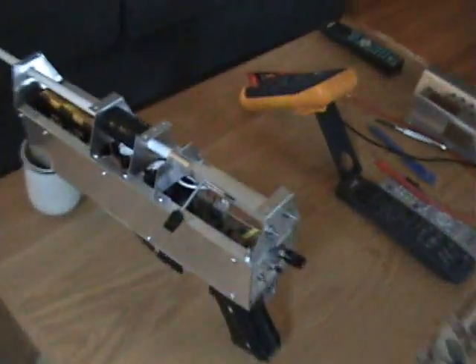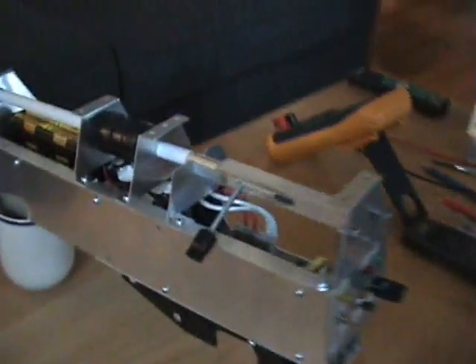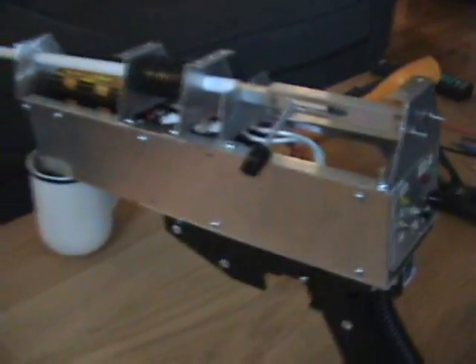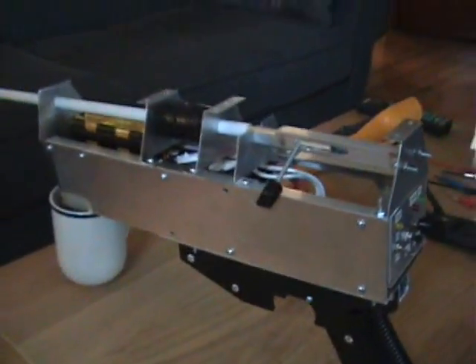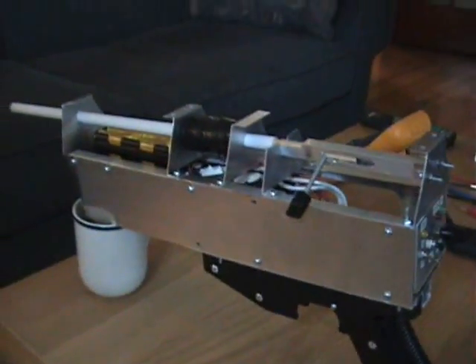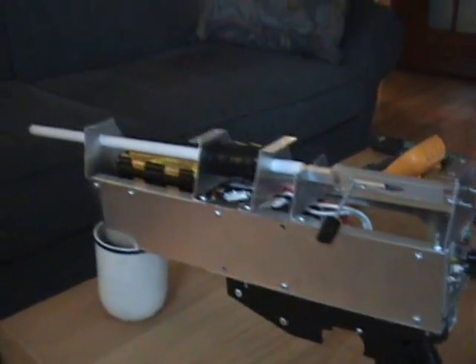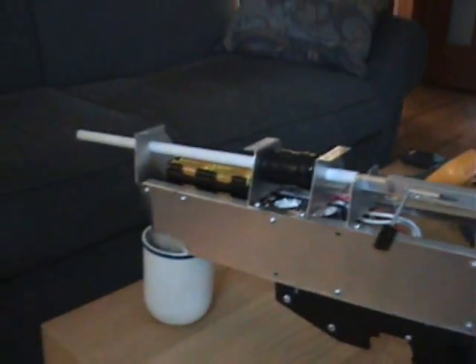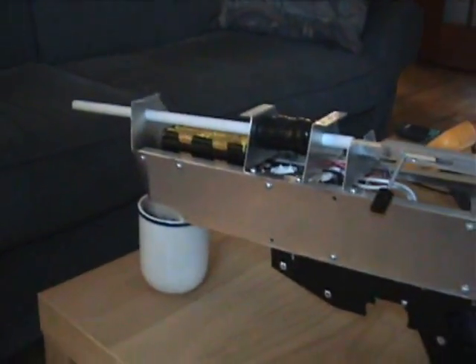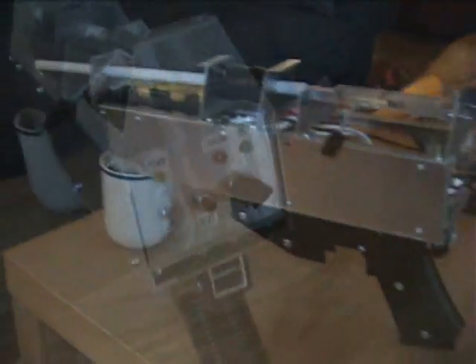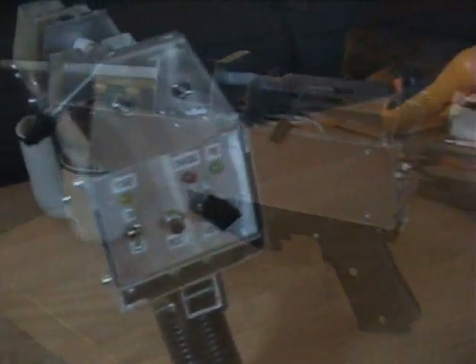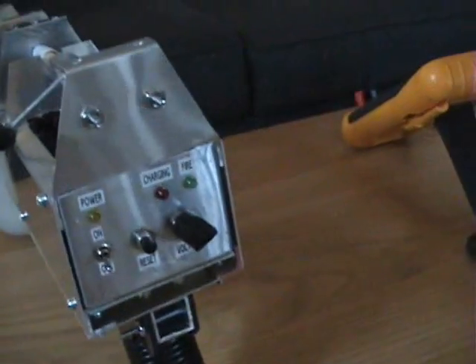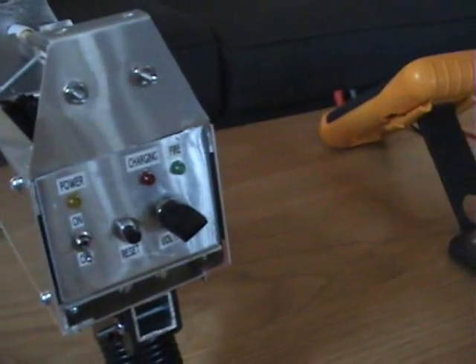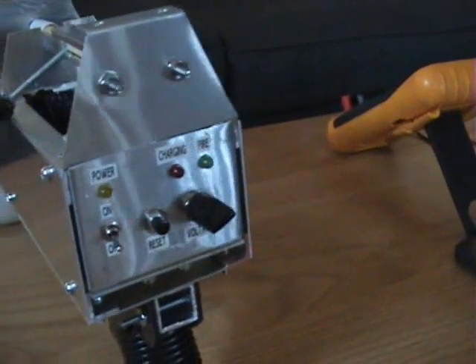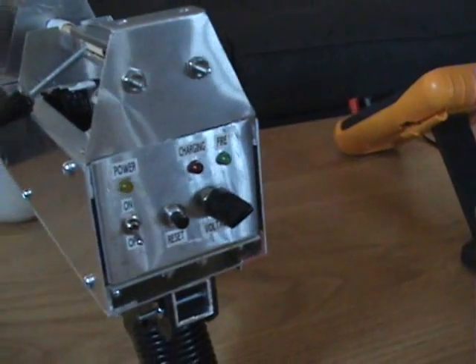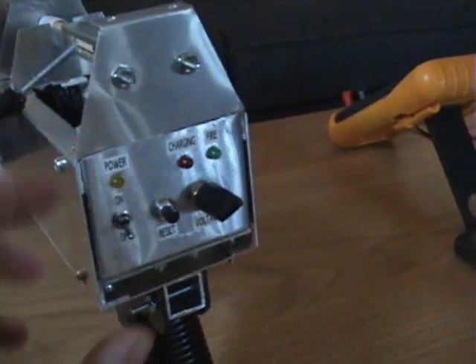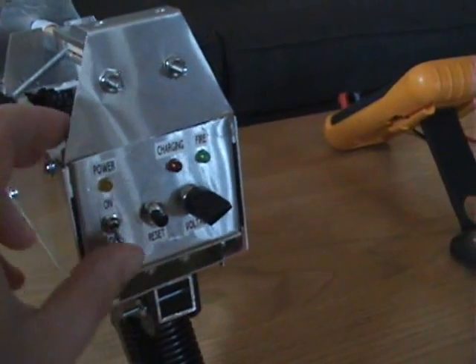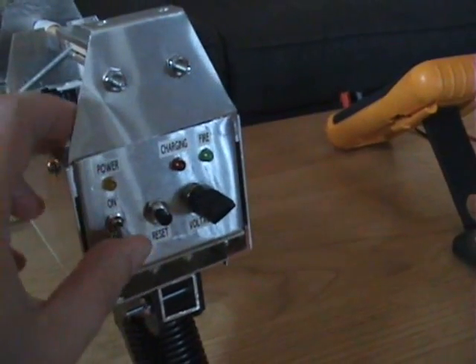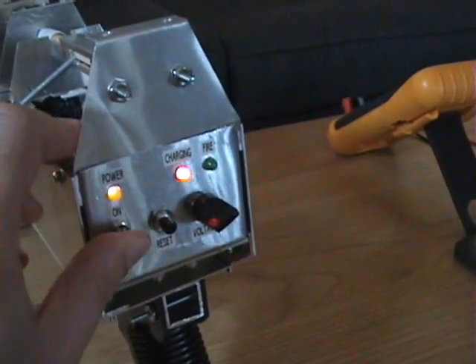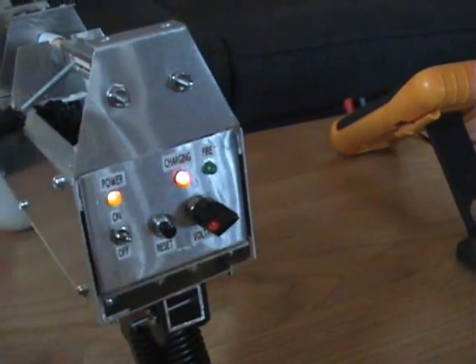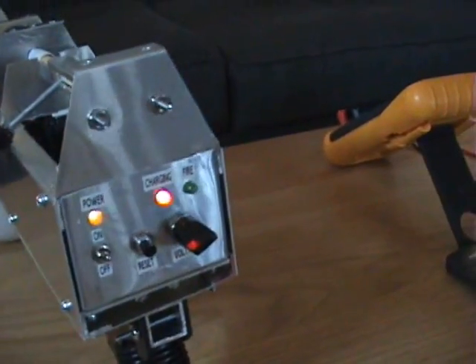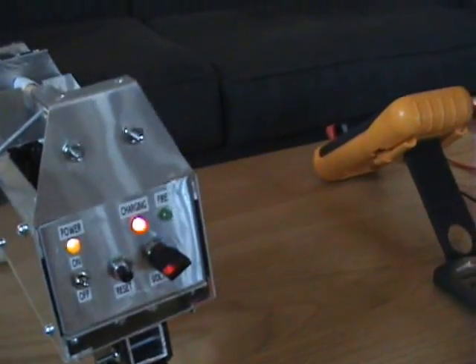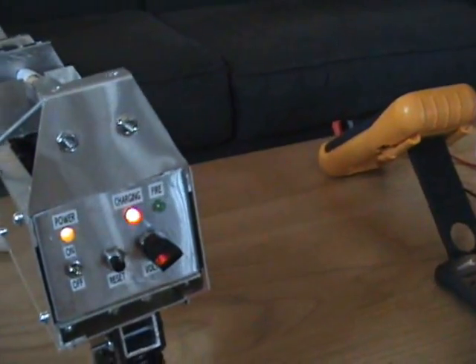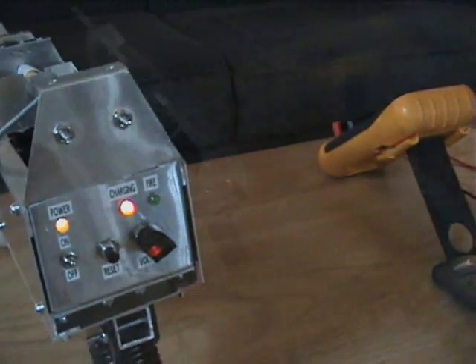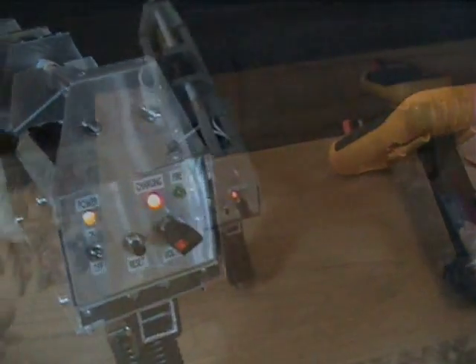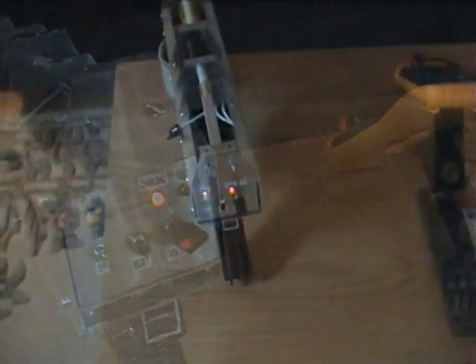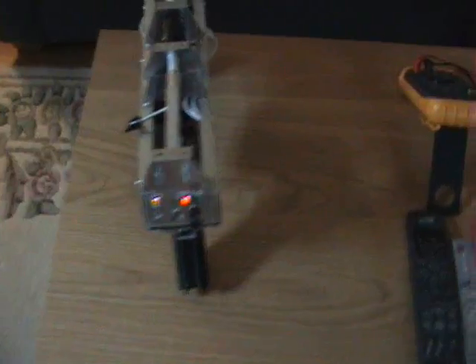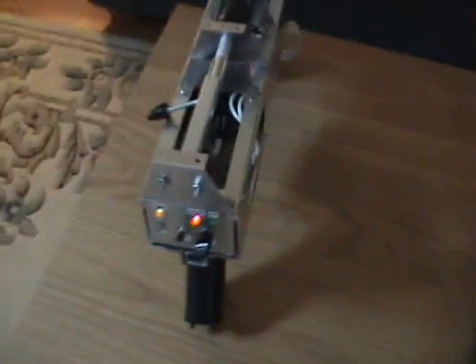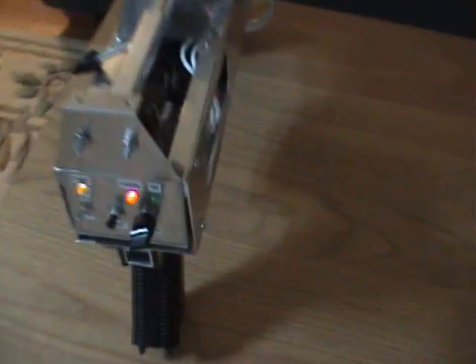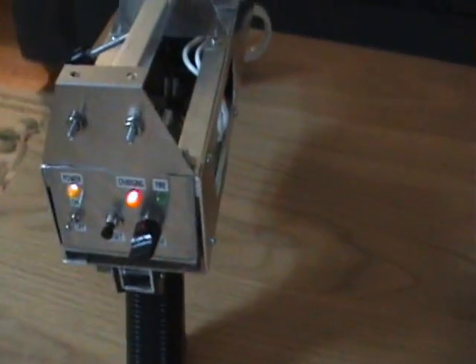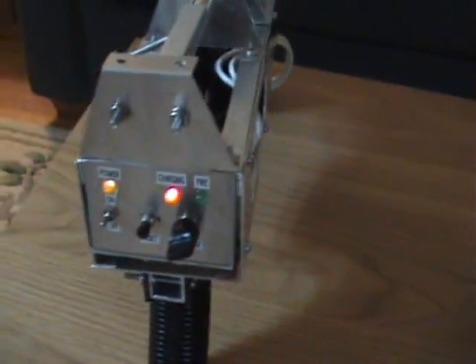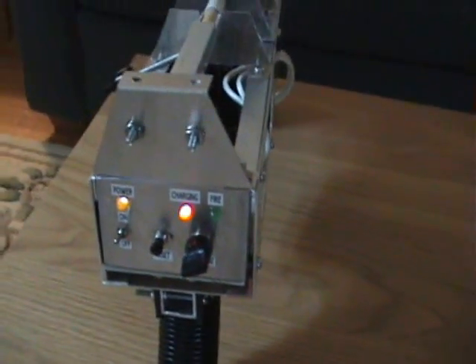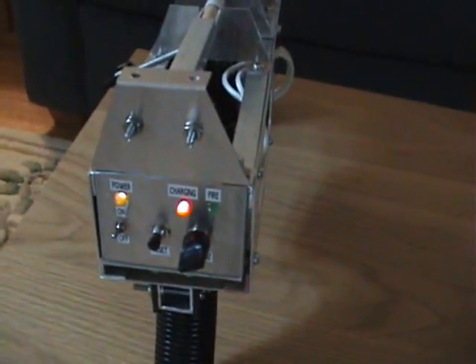The gun needs to be tilted downwards. Turn it on — it starts charging. Once it's finished charging, the fire light will come on.